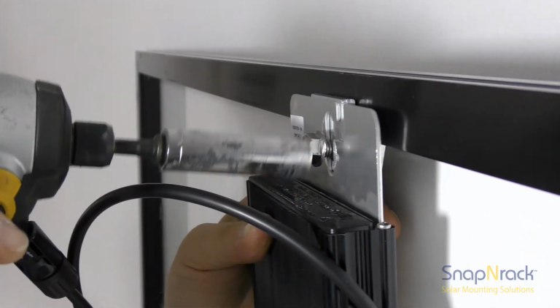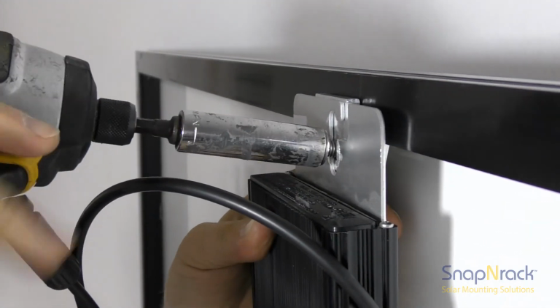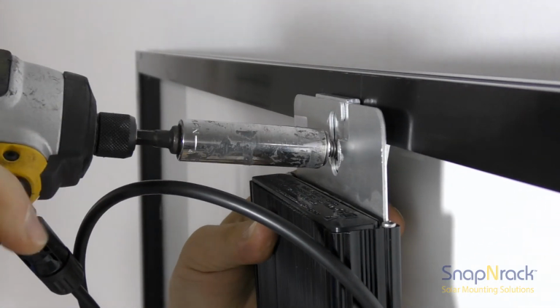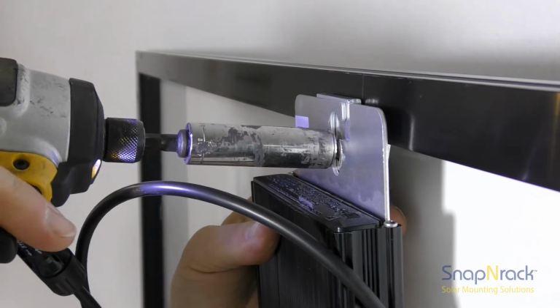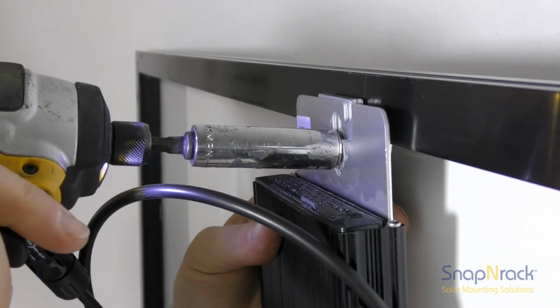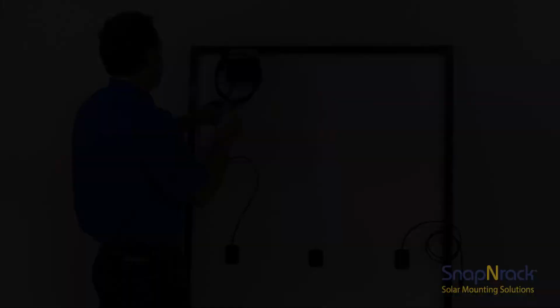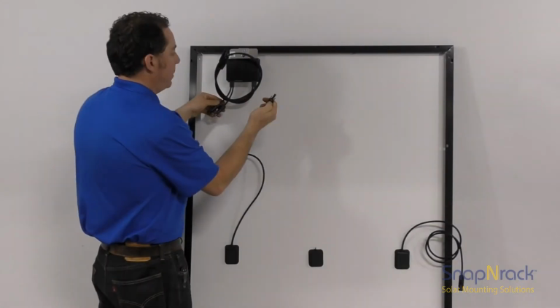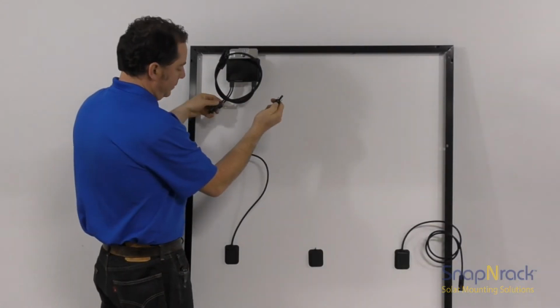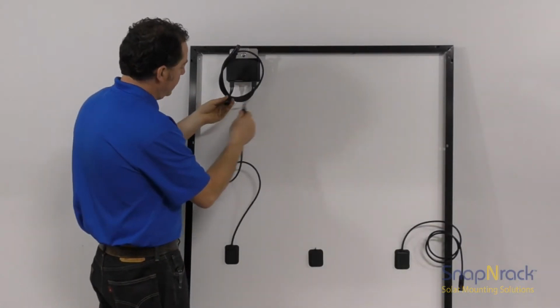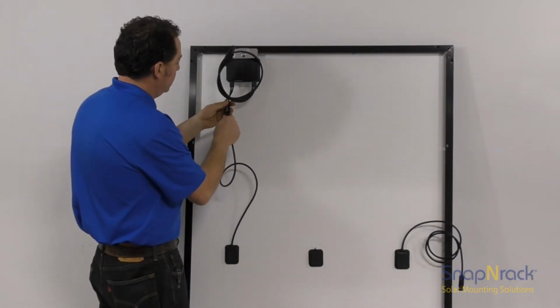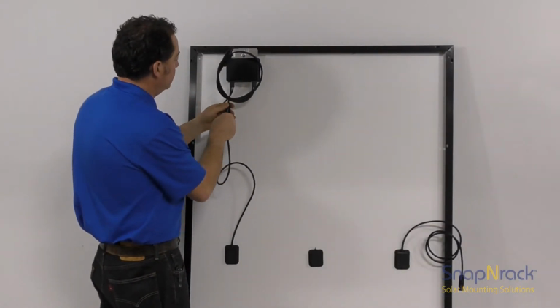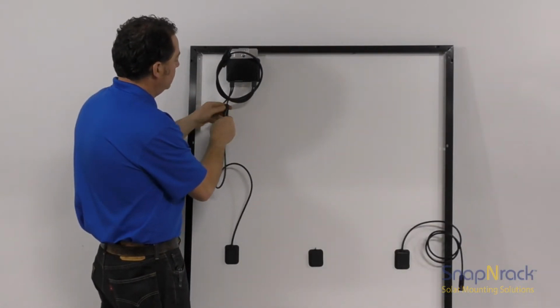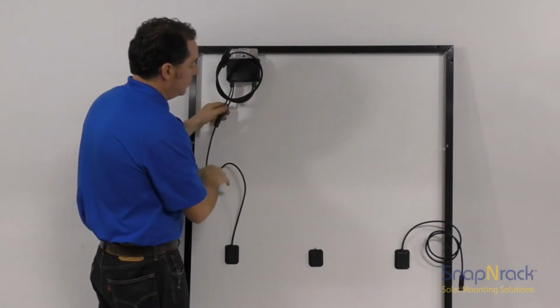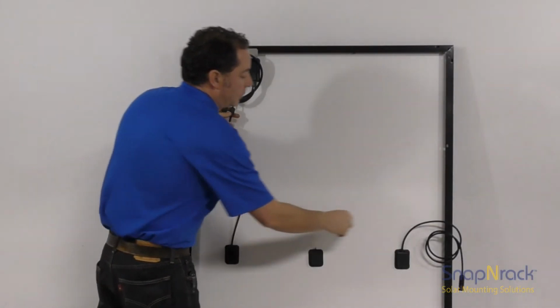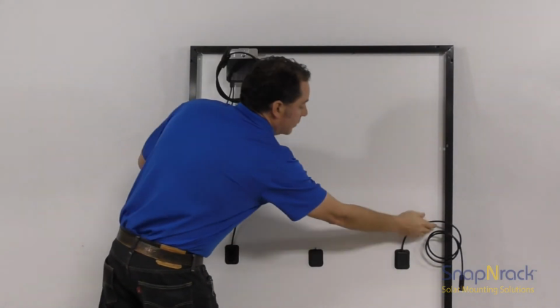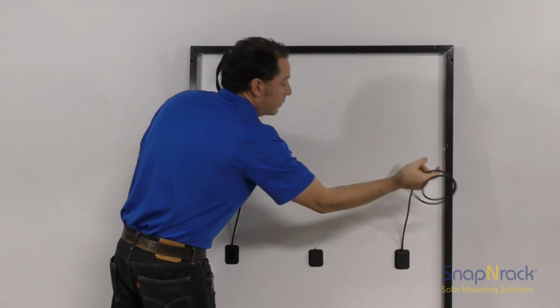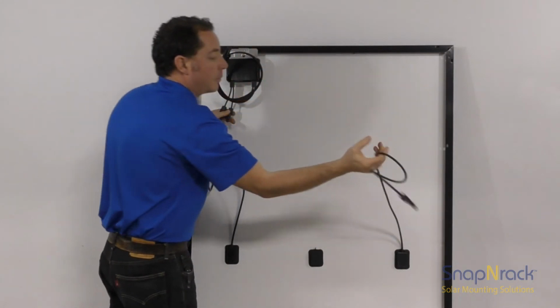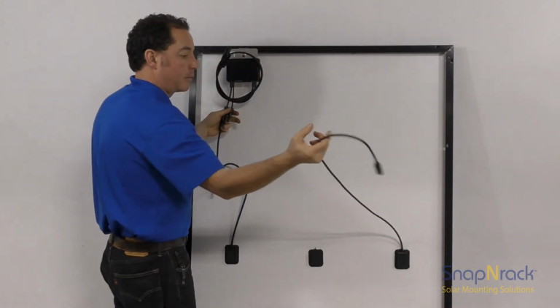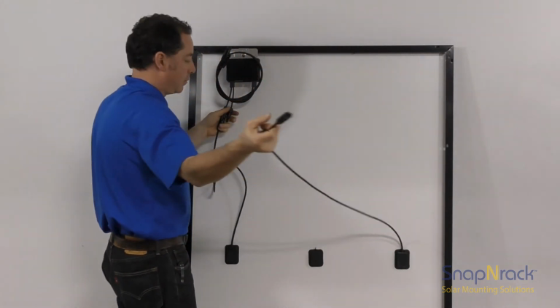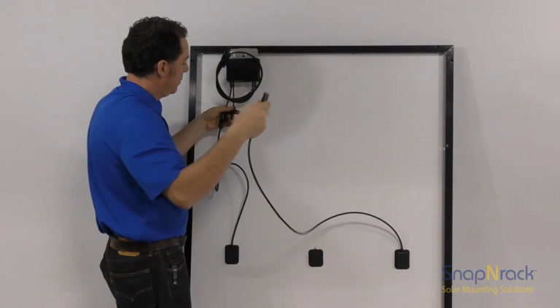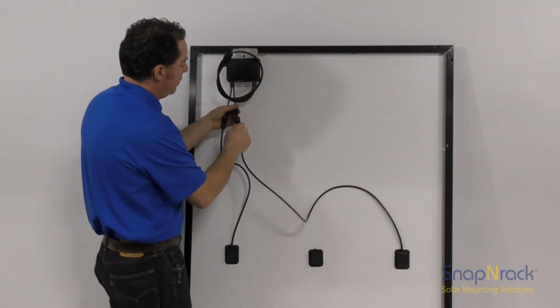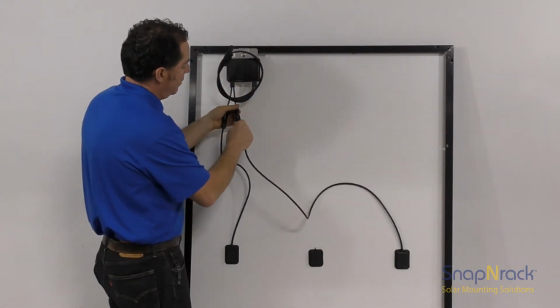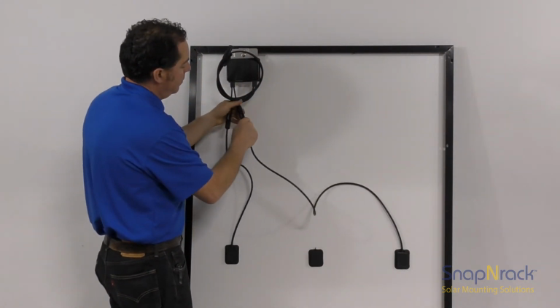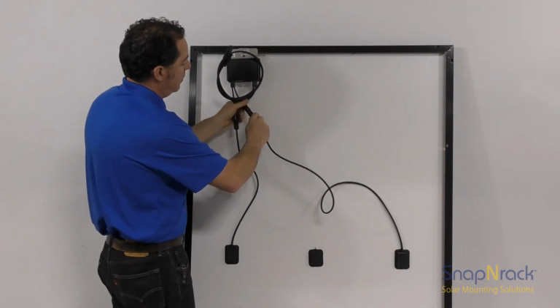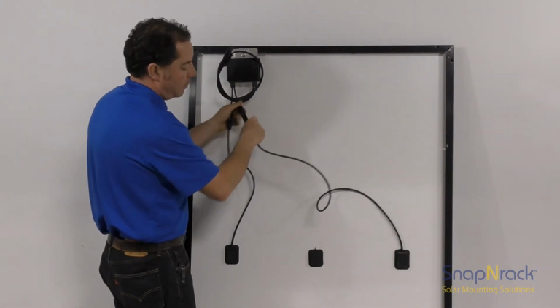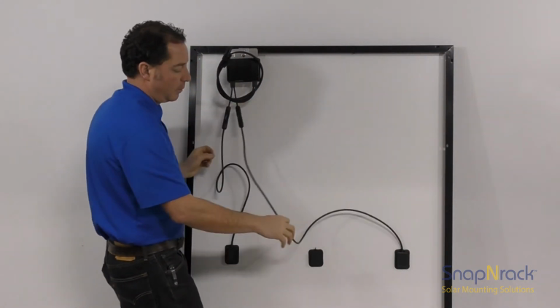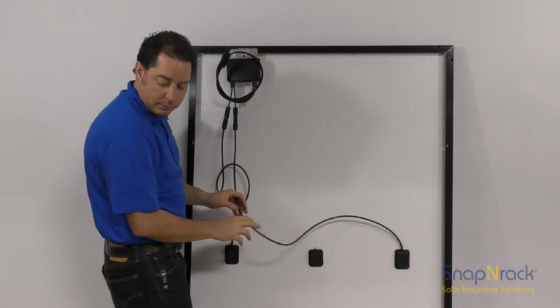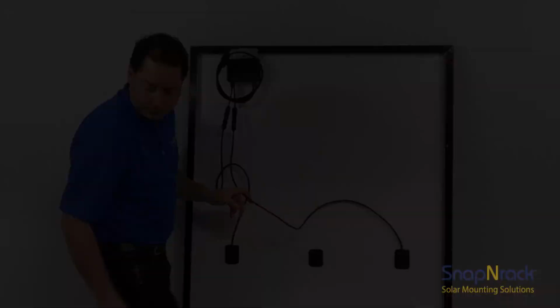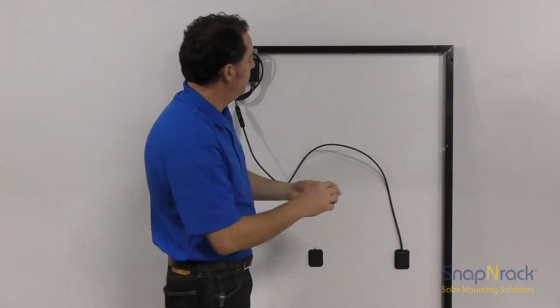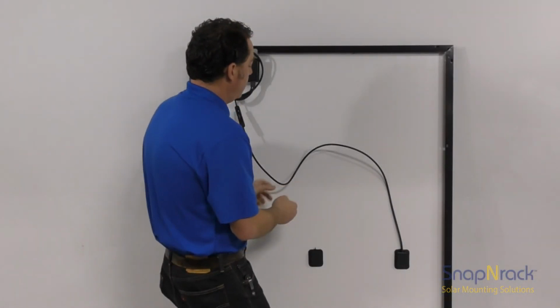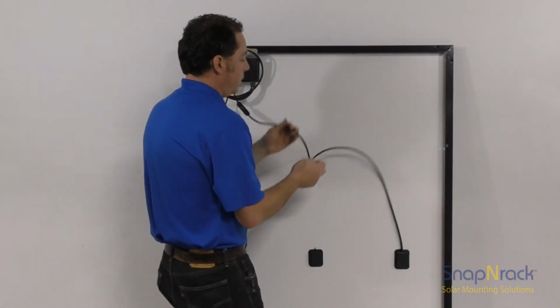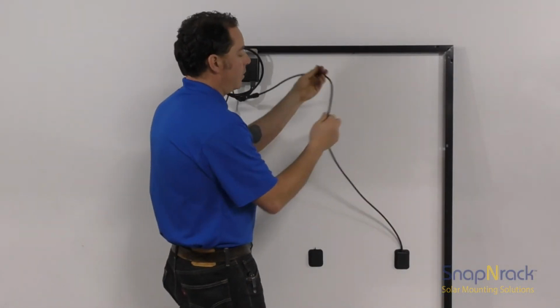After the optimizer is securely attached to the module frame using the MLPE attachment kit, connect the module leads to the optimizer. When managing module leads, make sure you don't put tension on the leads coming from the J-Box.